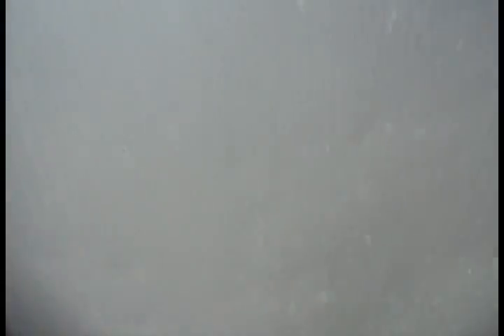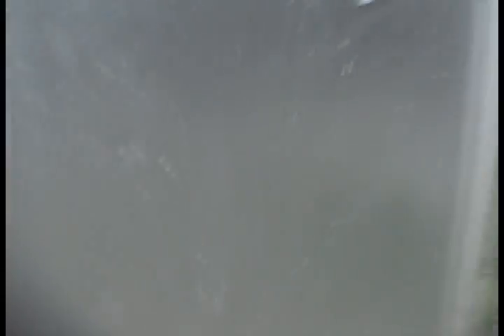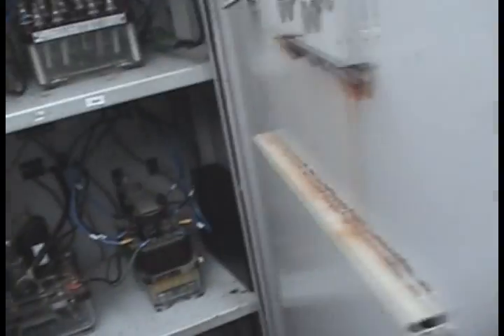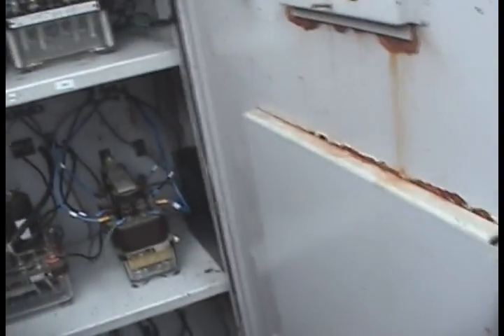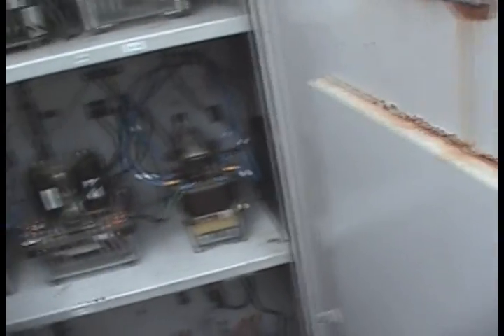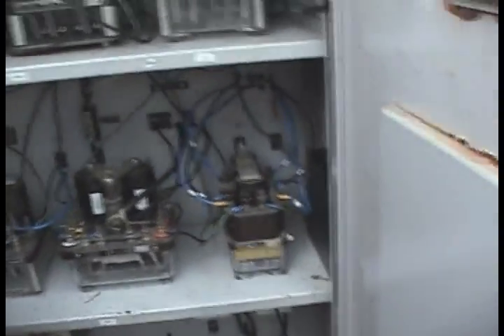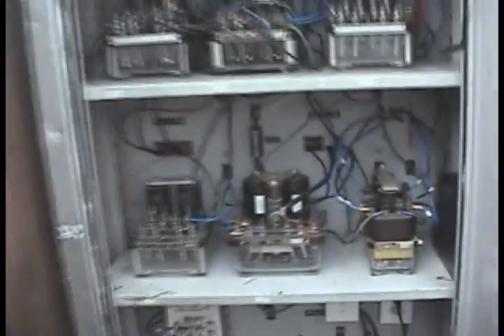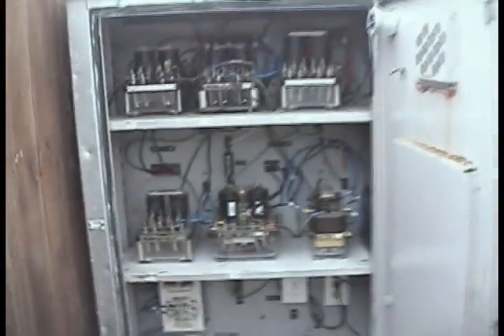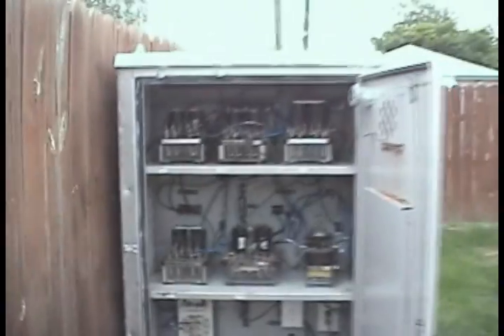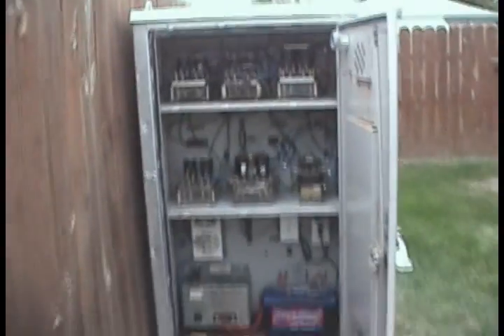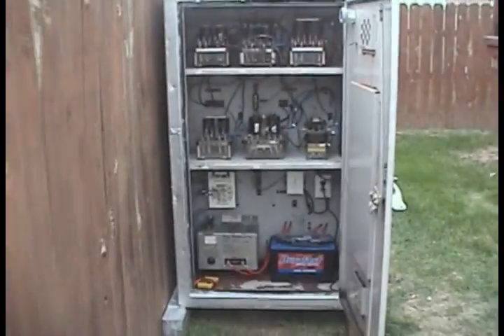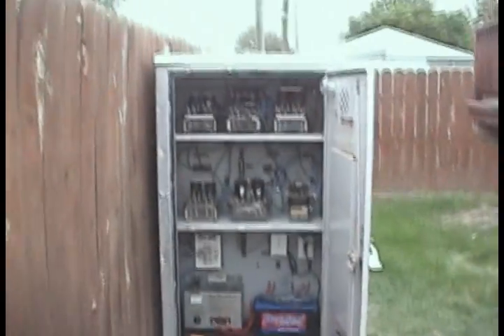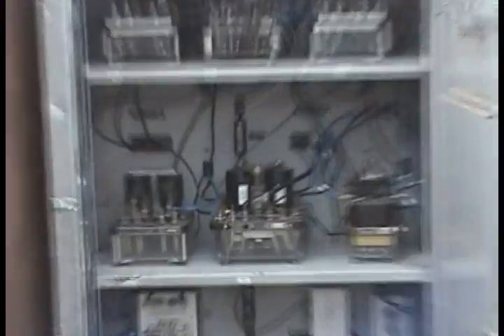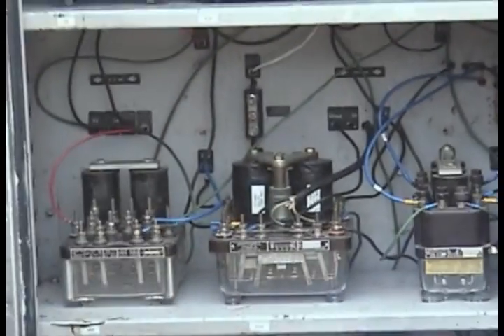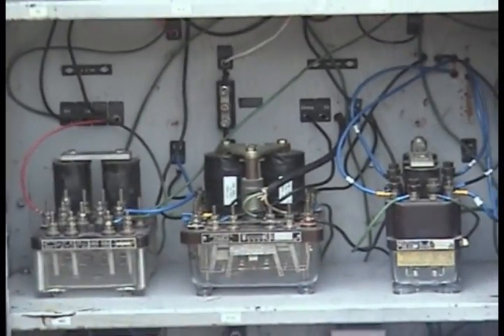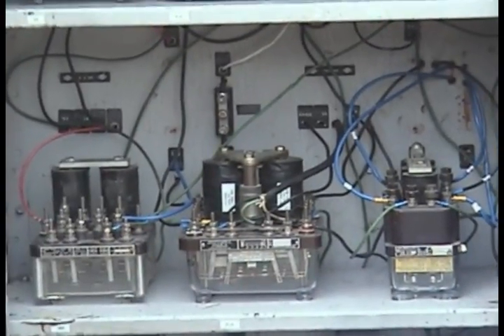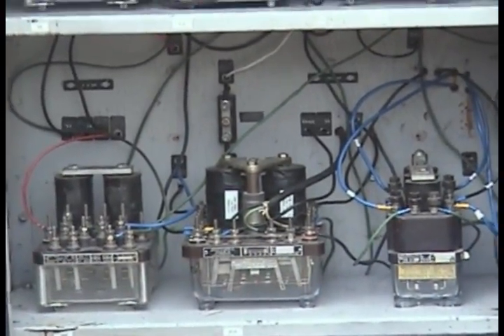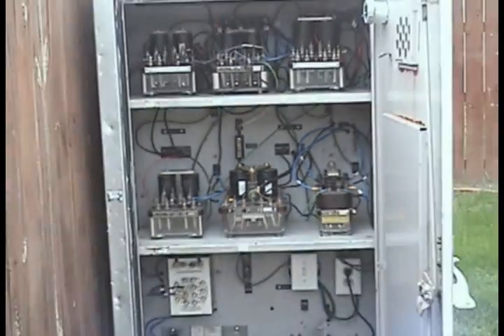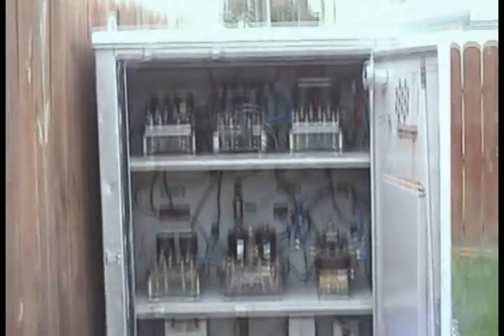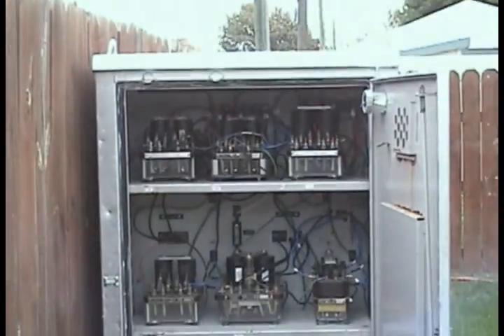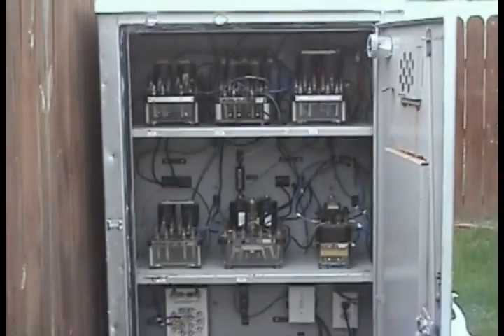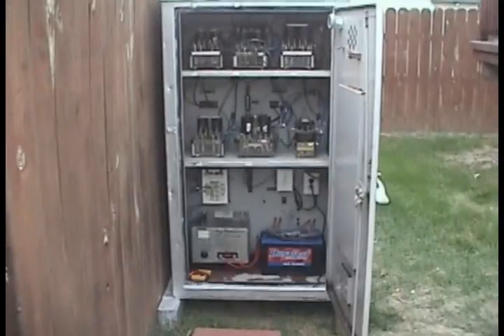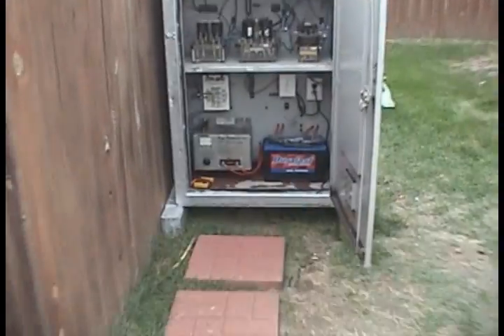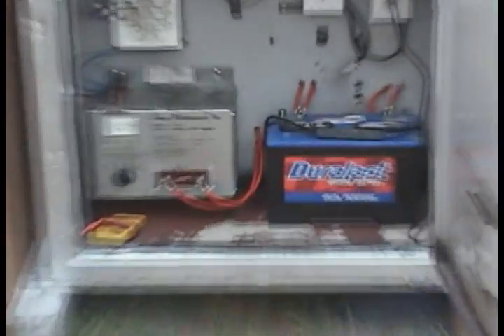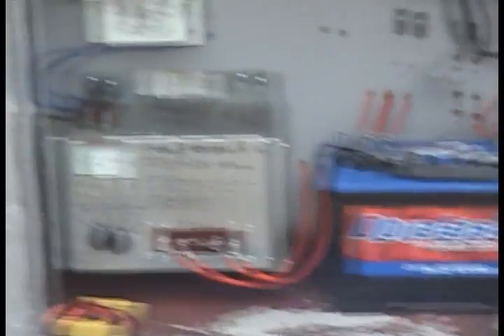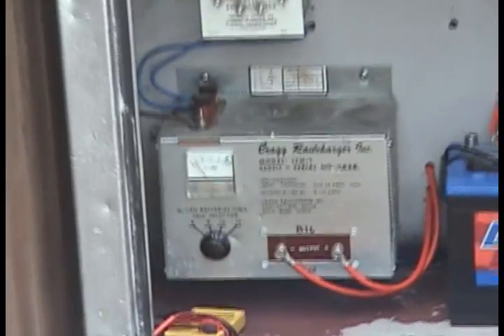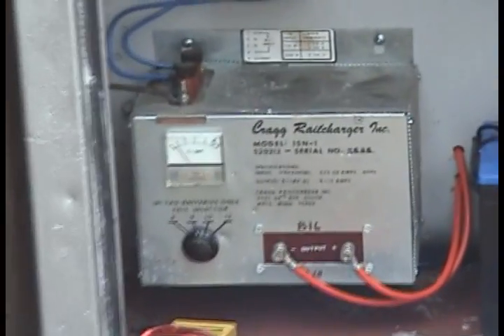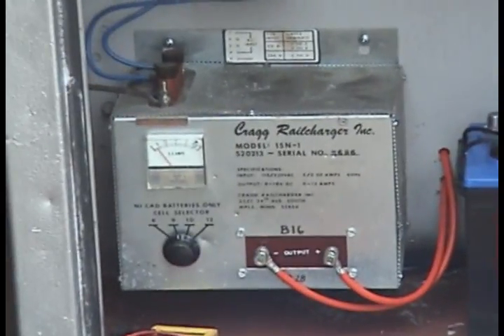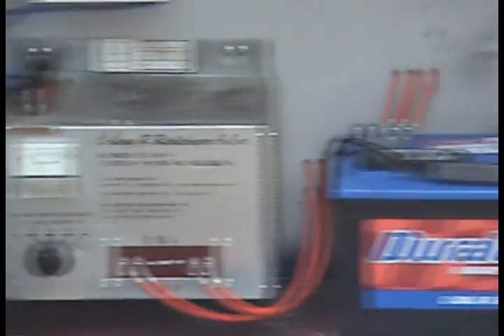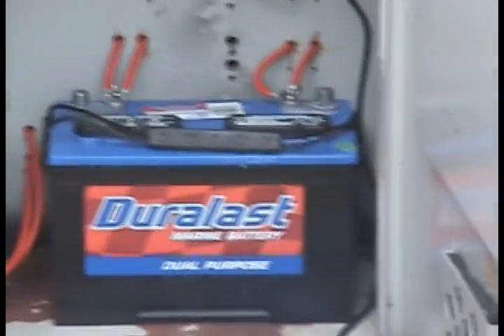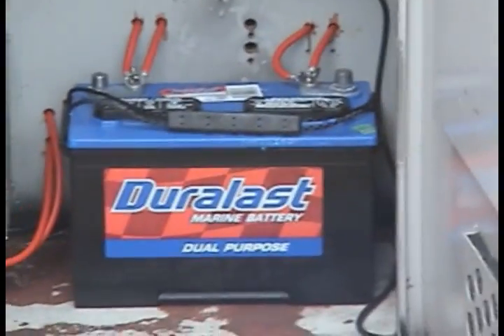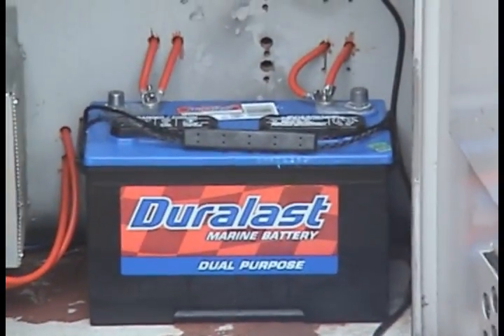Inside the case, all the wiring has been redone, pulled out nice and neat, goes to the back like it's supposed to. The battery charger and the battery are in there.